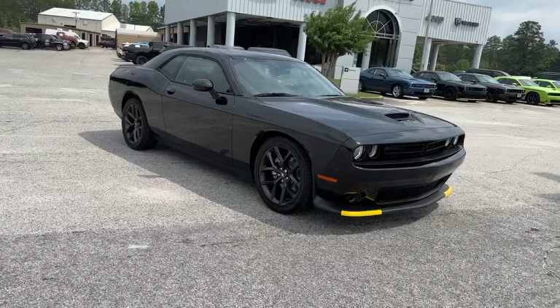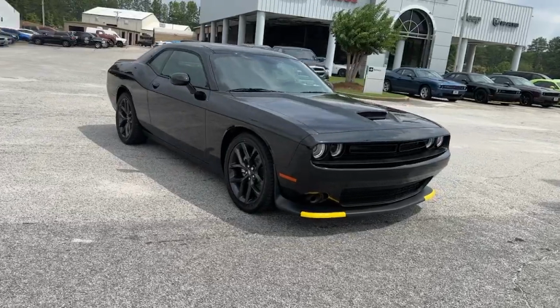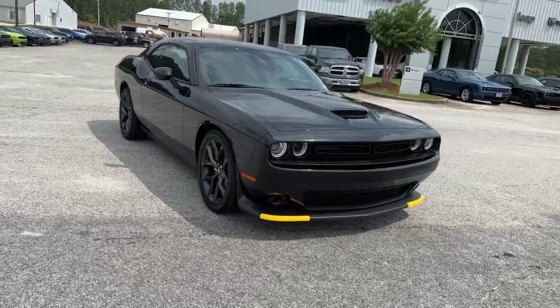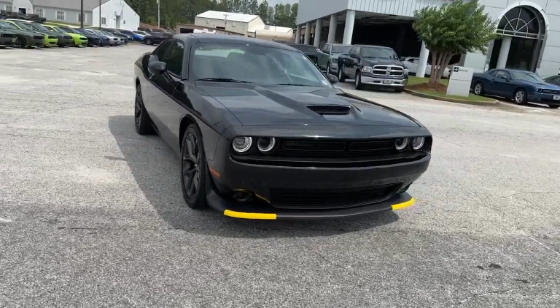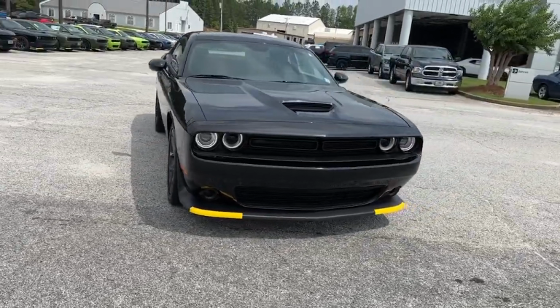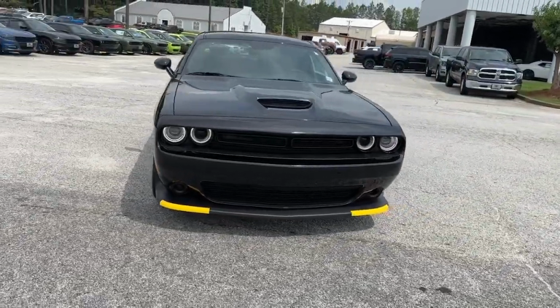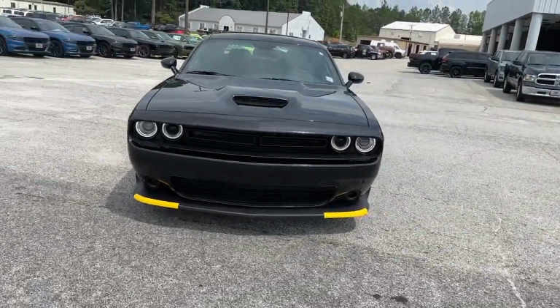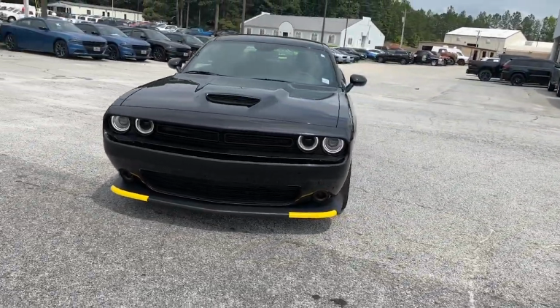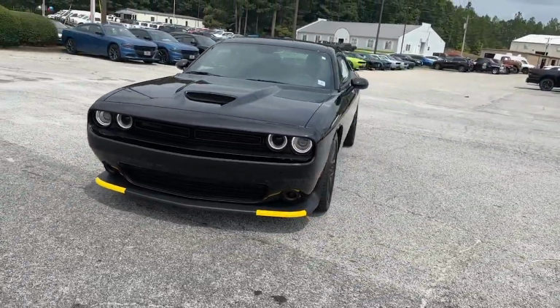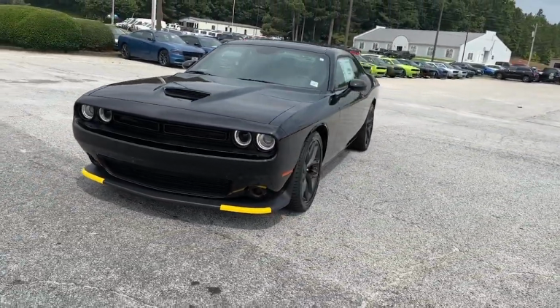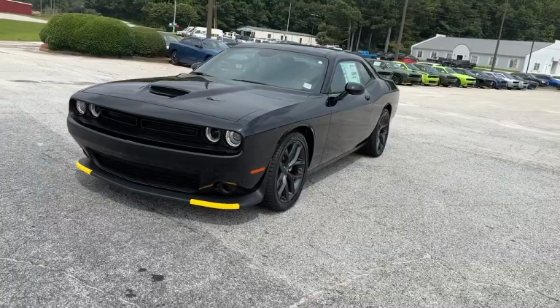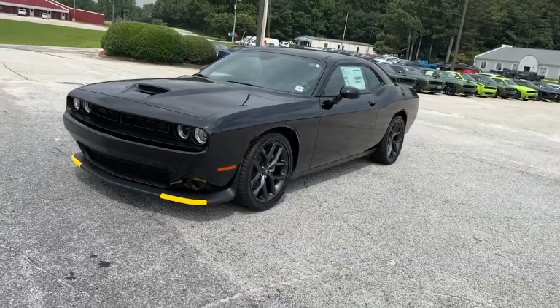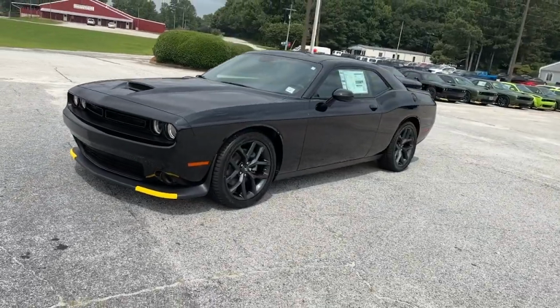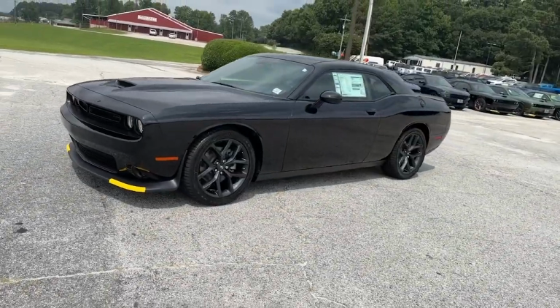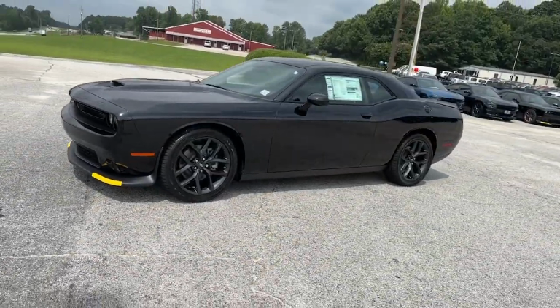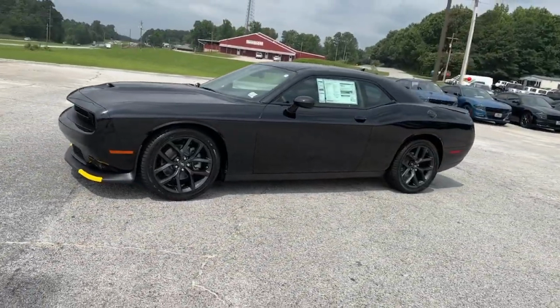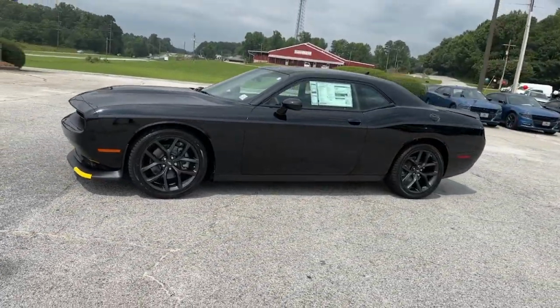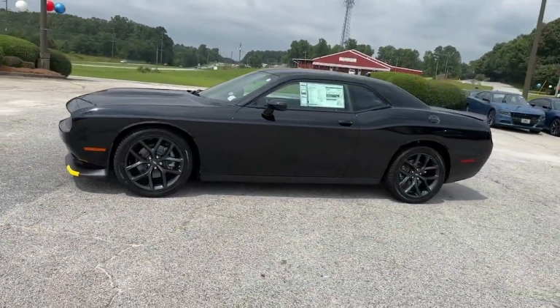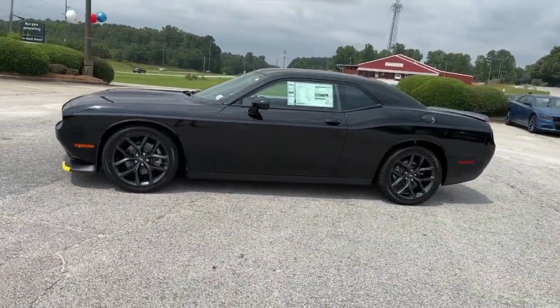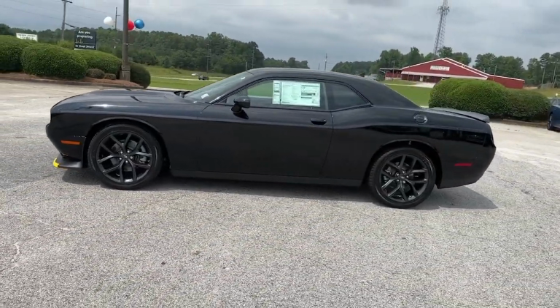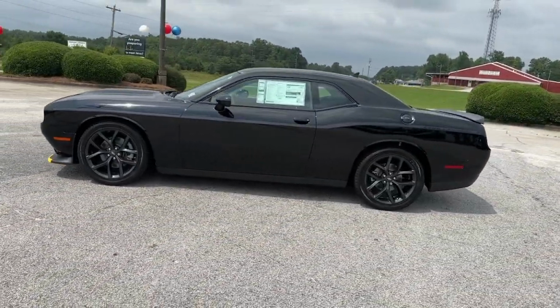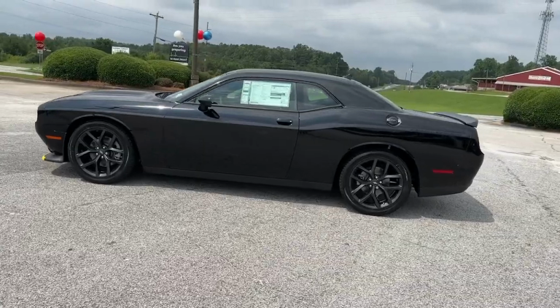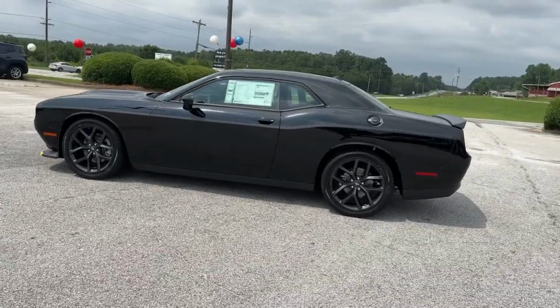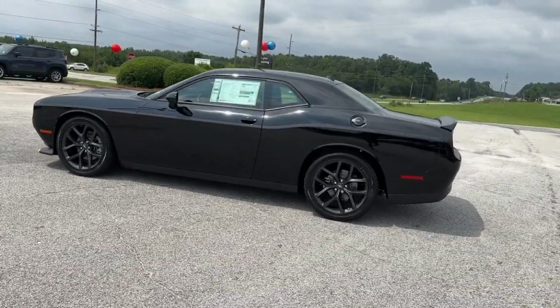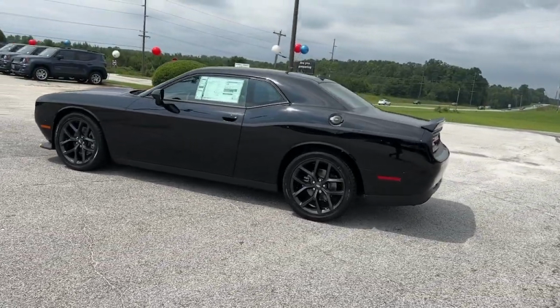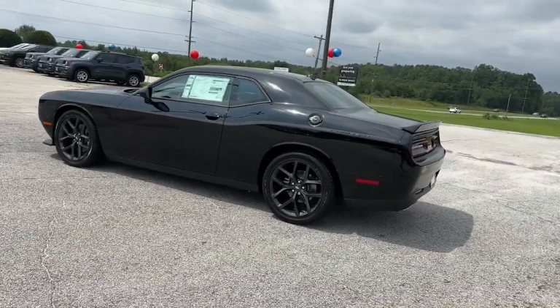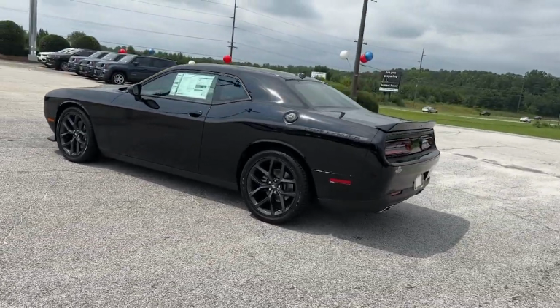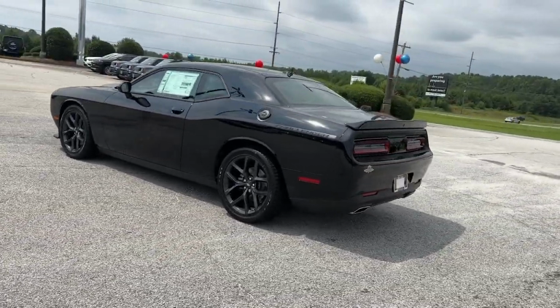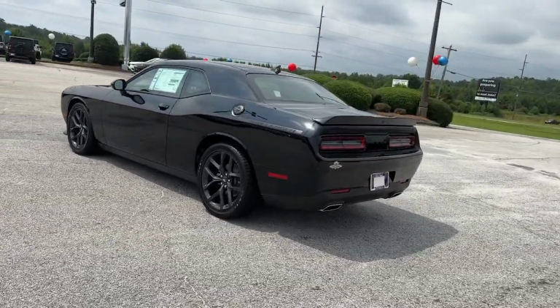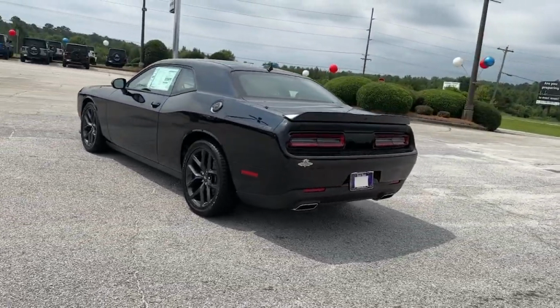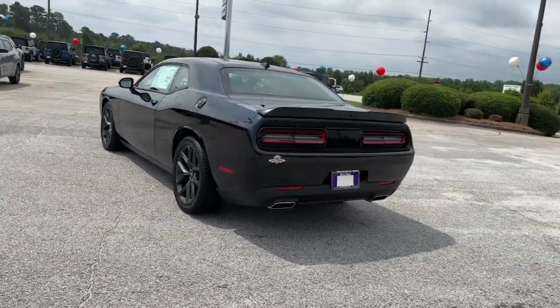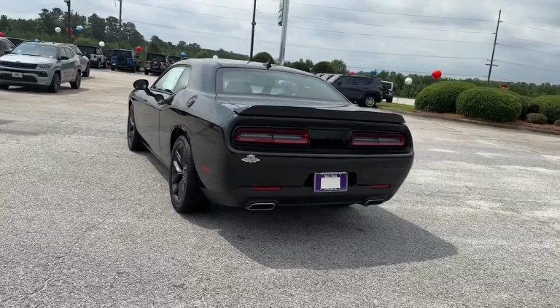You'll have love at first sight with the 2023 Dodge Challenger. The Challenger thrills with raw power and intimidates with a sinister stance, while its fine craftsmanship, comfort, safety, and efficiency make it a desirable choice for enthusiasts.